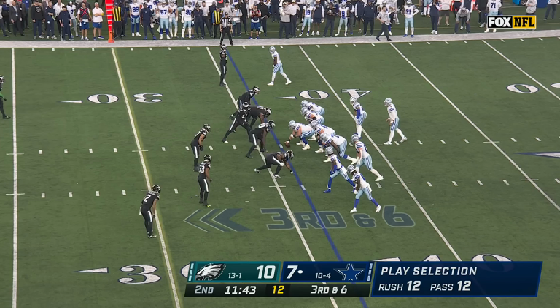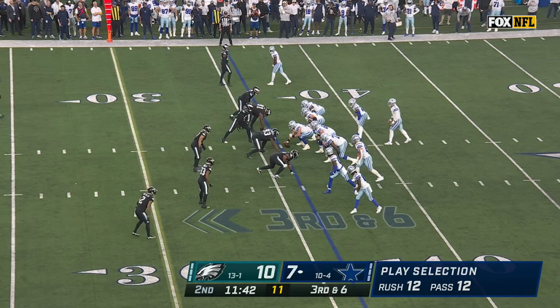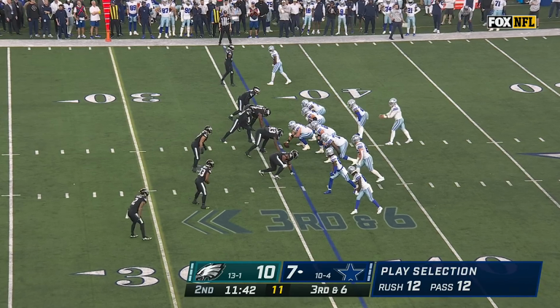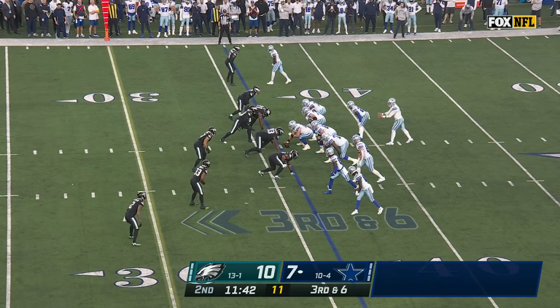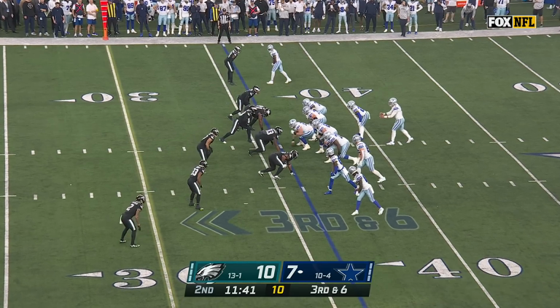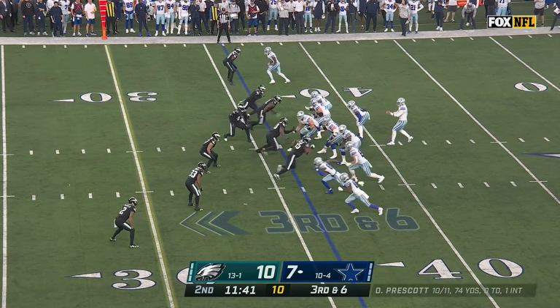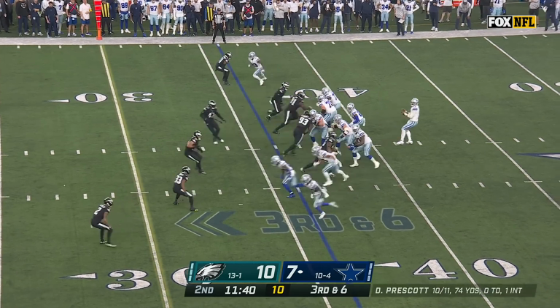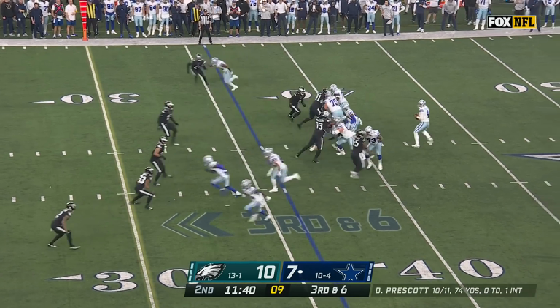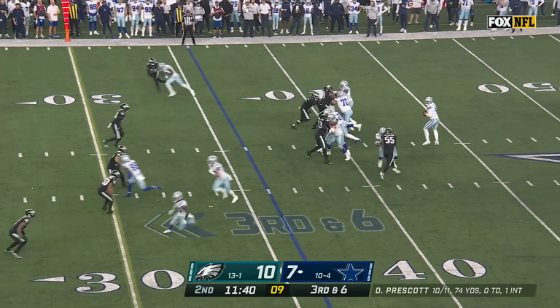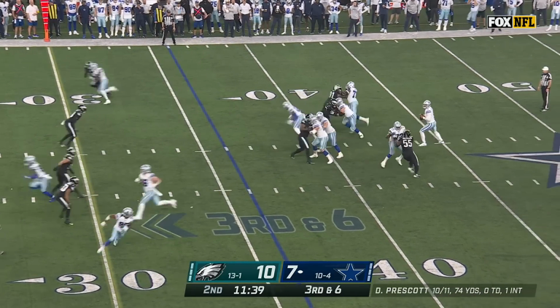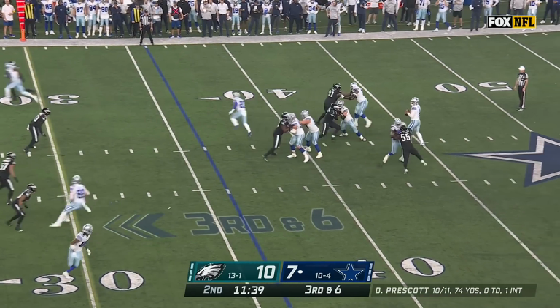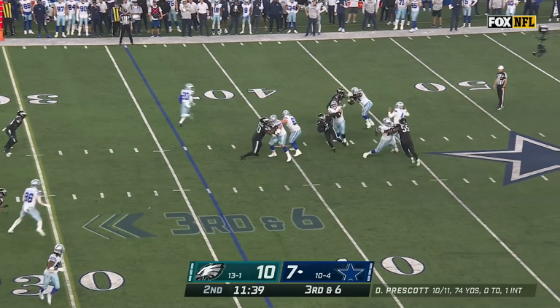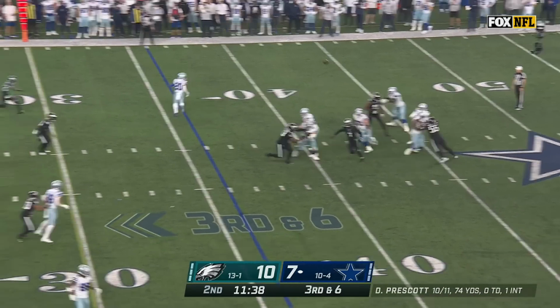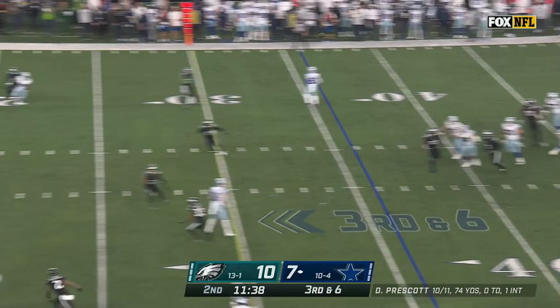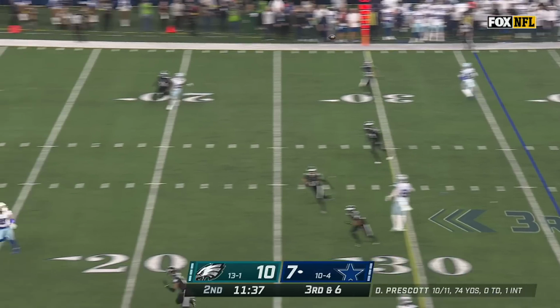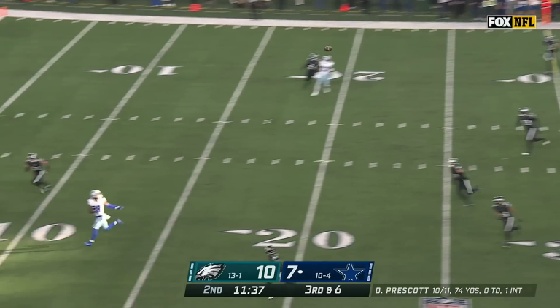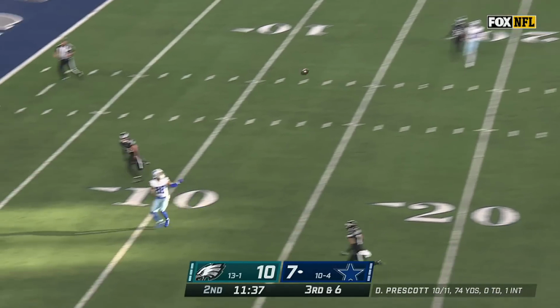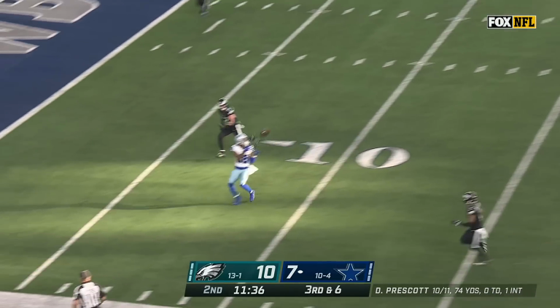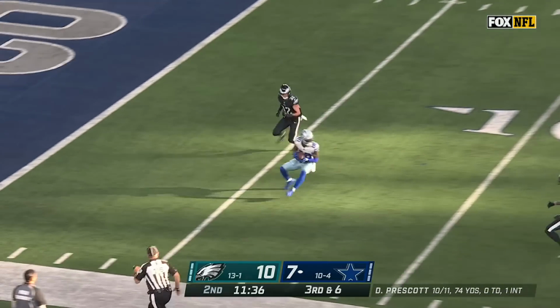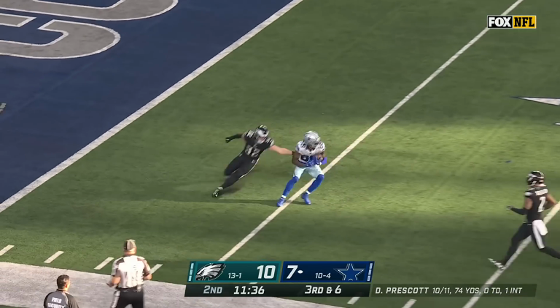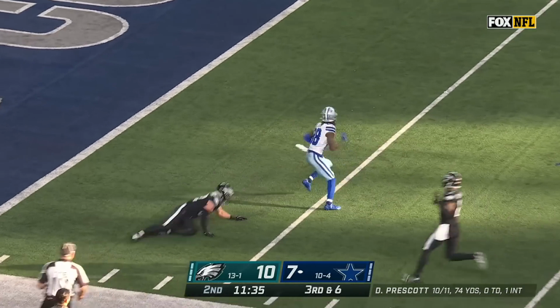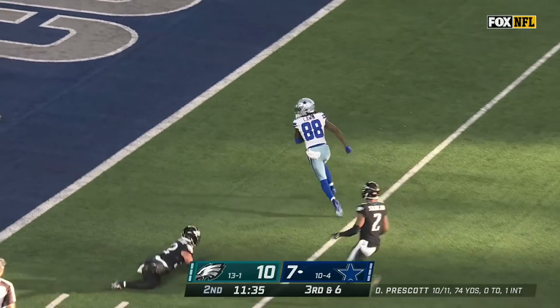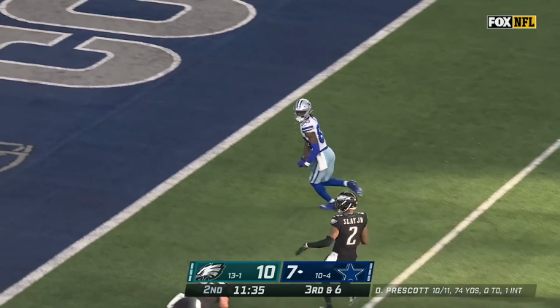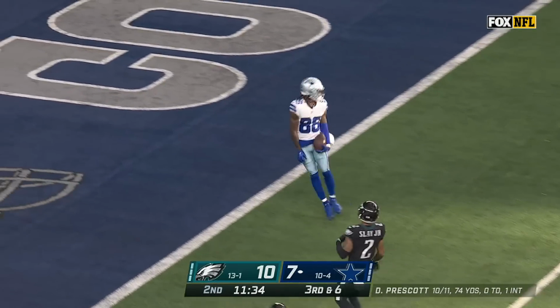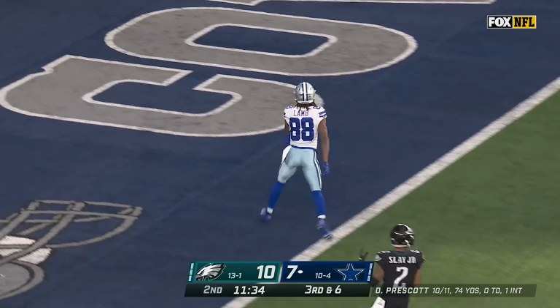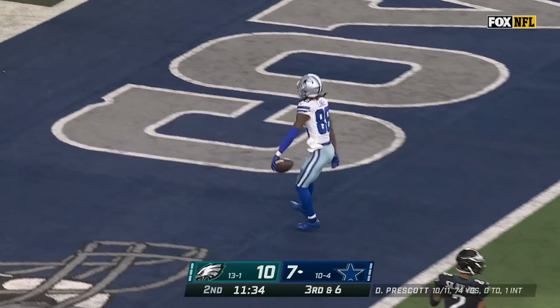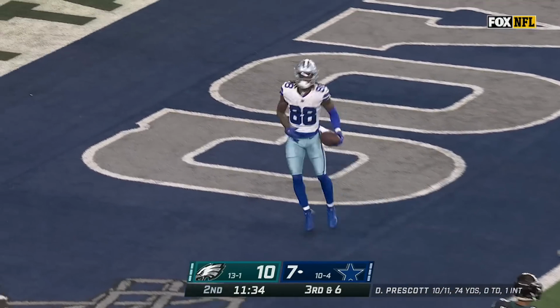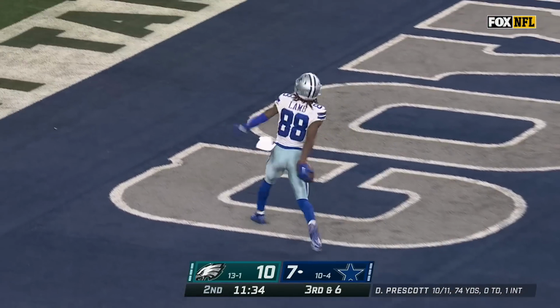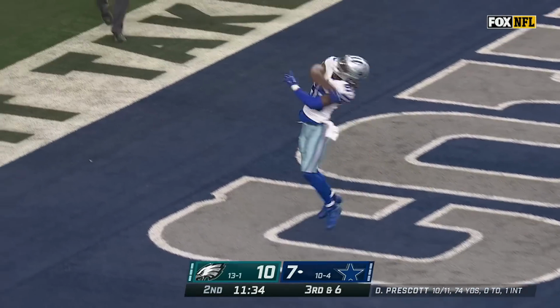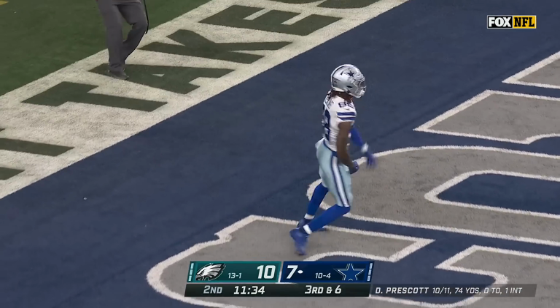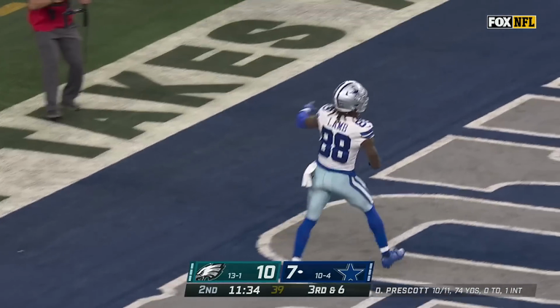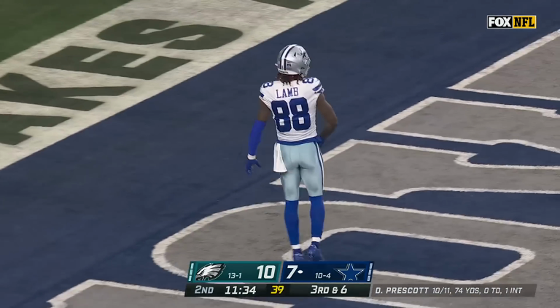Michael Gallup can continue with T.Y. Hilton. Four-man rush — Prescott going deep — has Lamb! He's got it! And the spin — and he's in! Touchdown, Dallas!